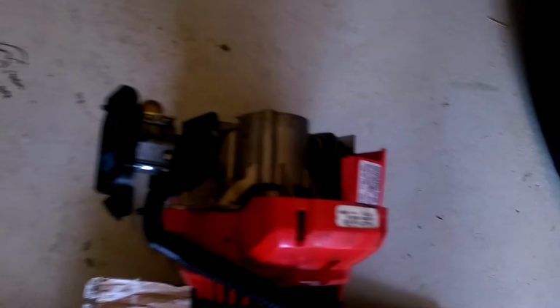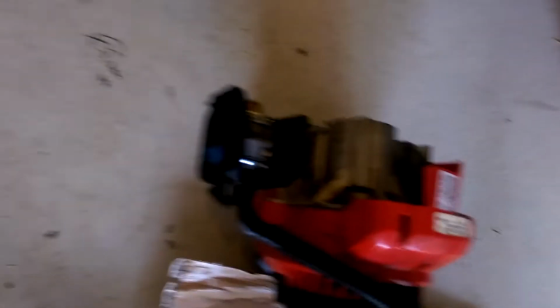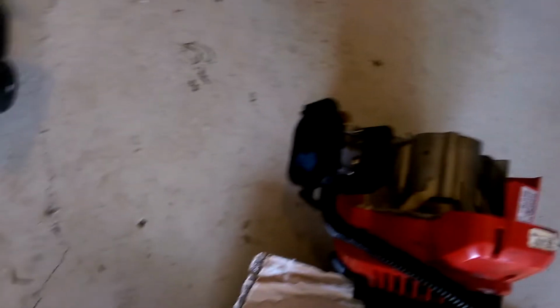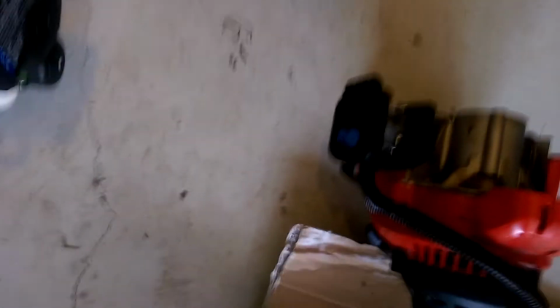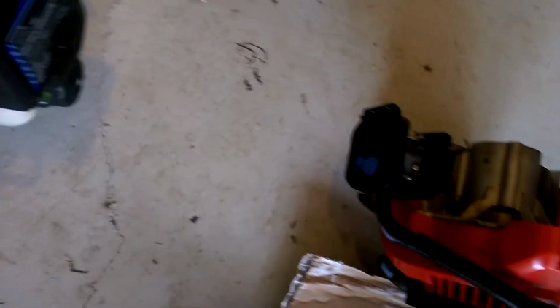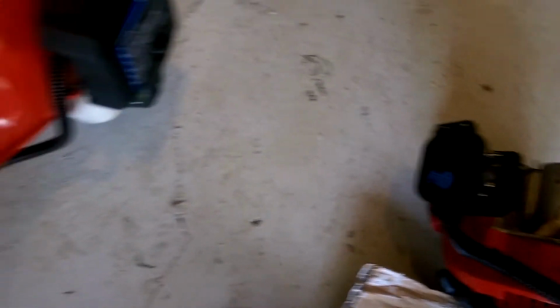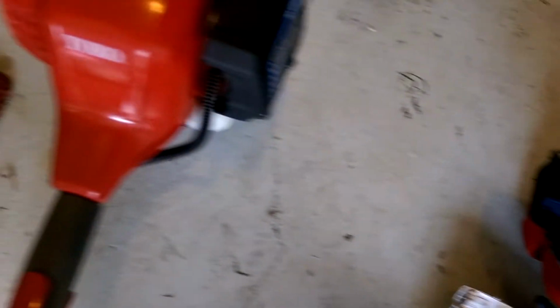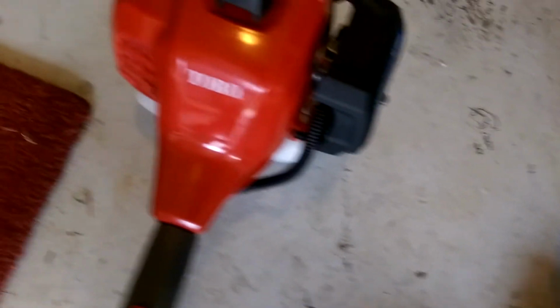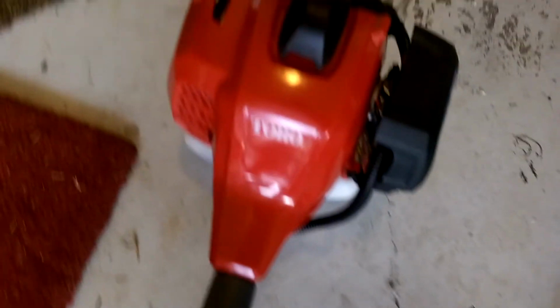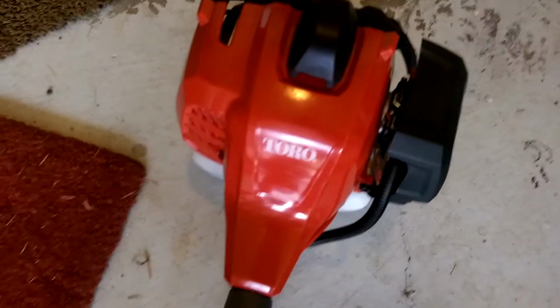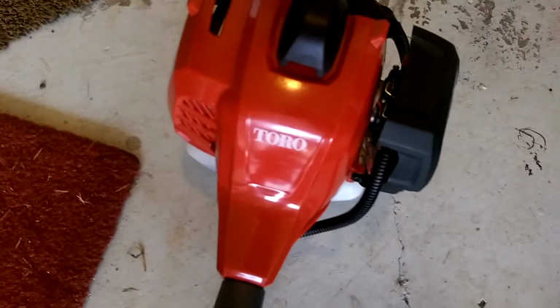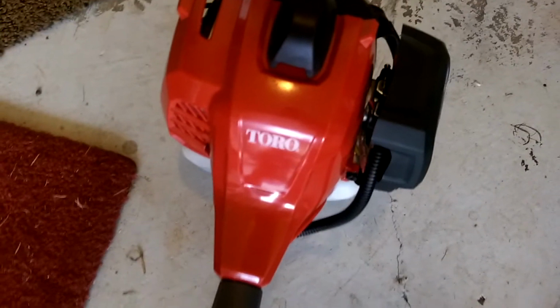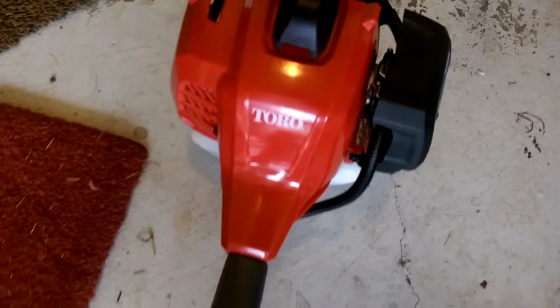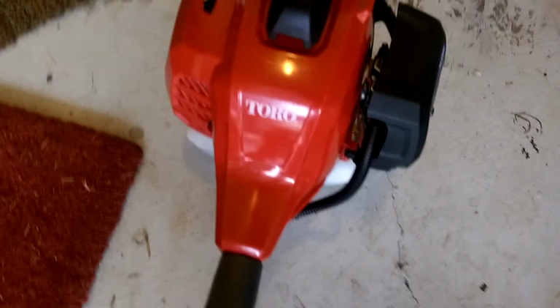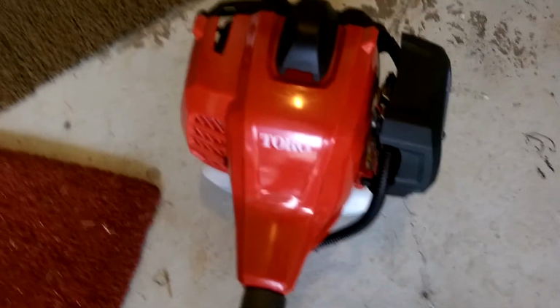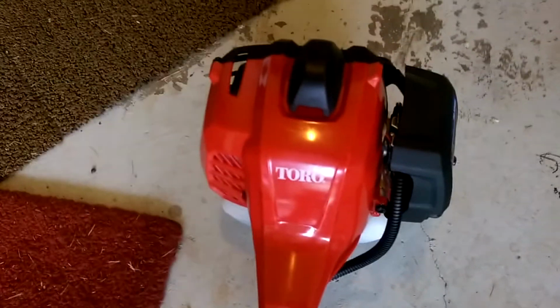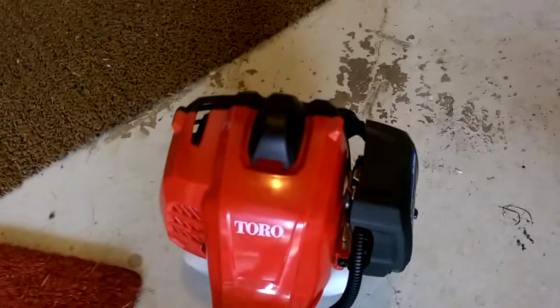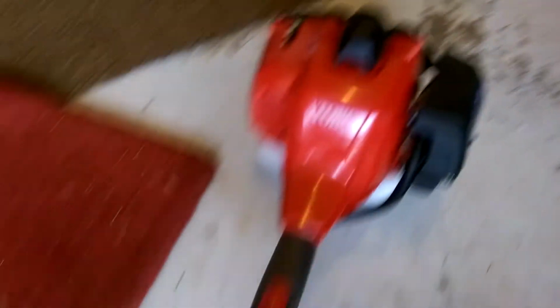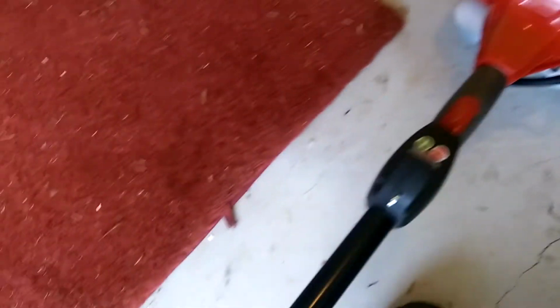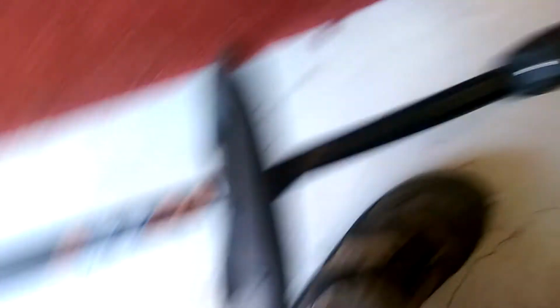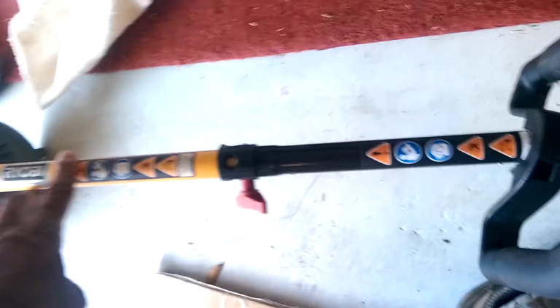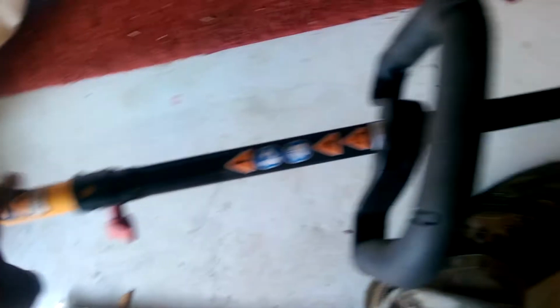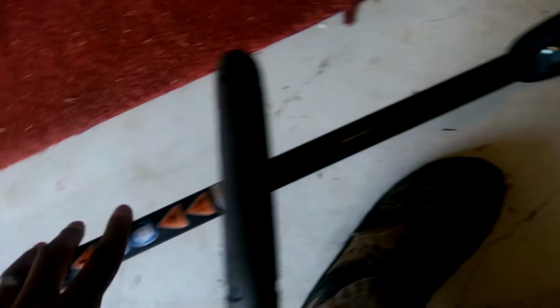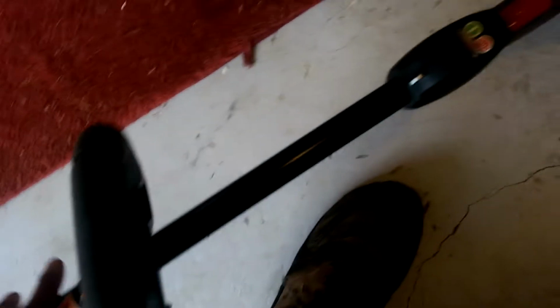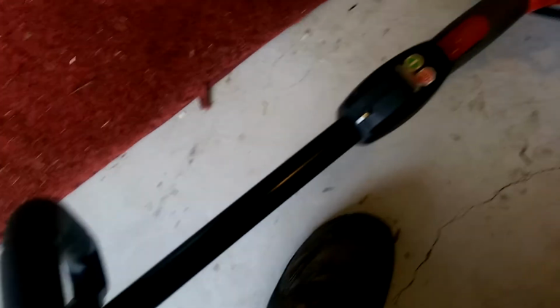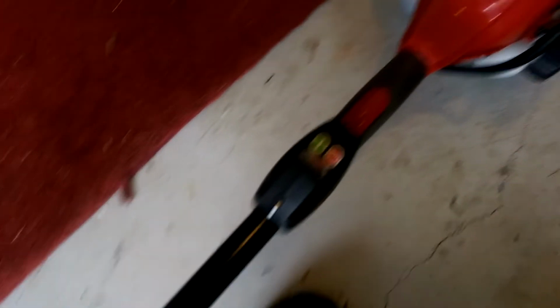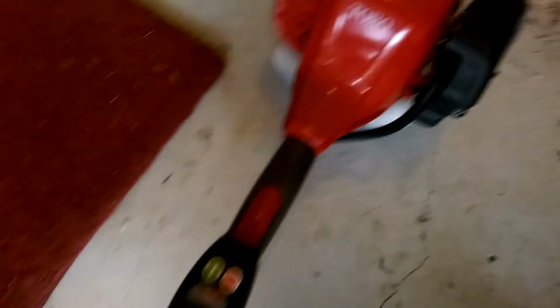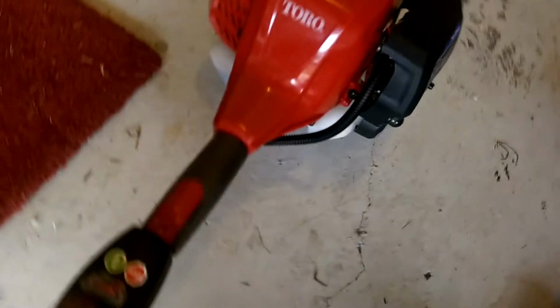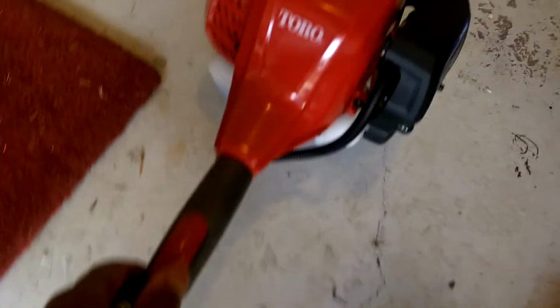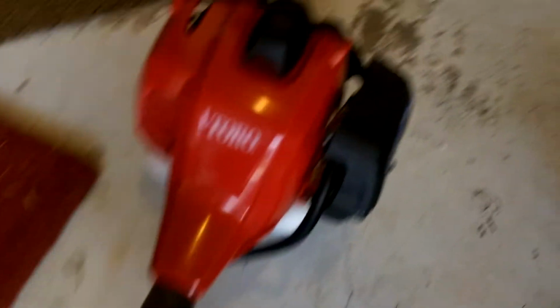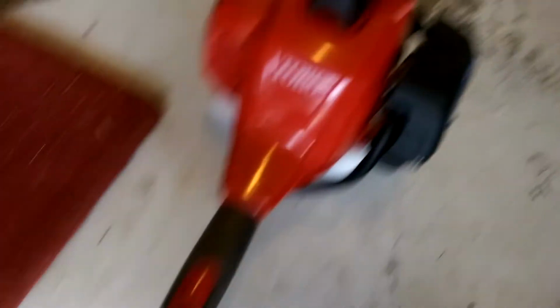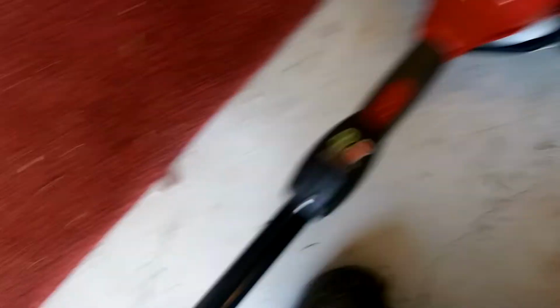So I decided to go to Home Depot. Here's the power head. I didn't need the attachments because I have four or five attachments already, so I just needed the power head.